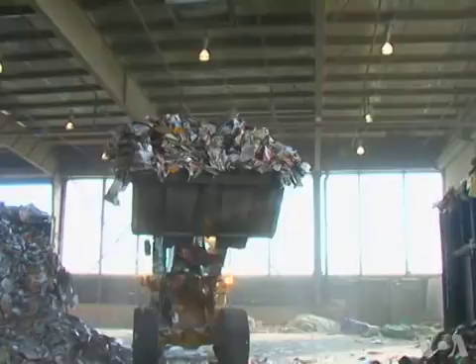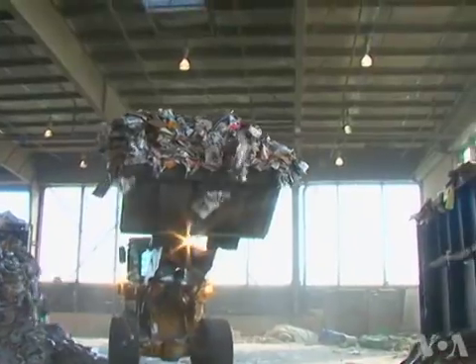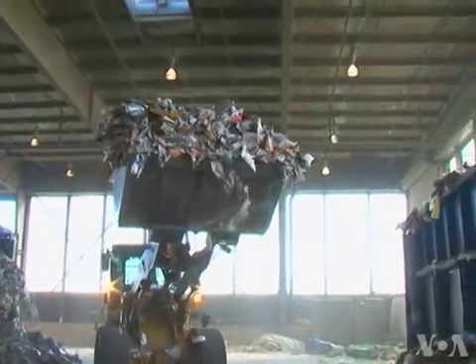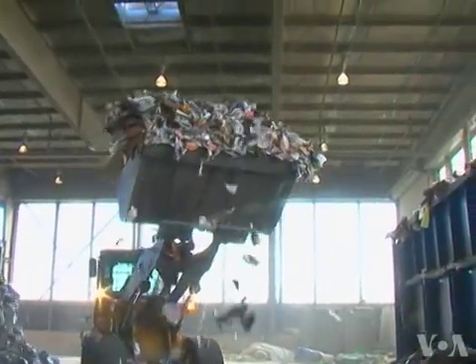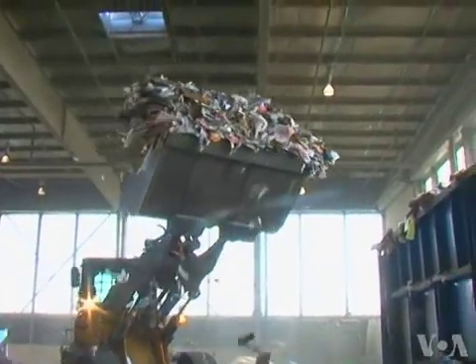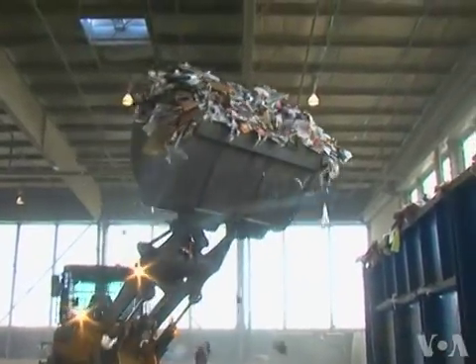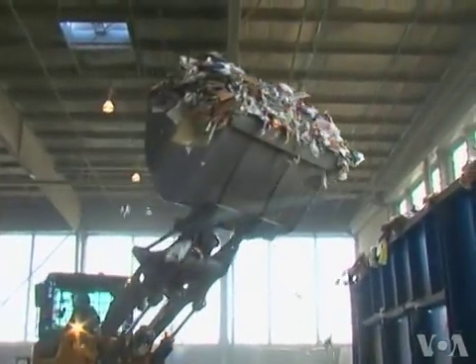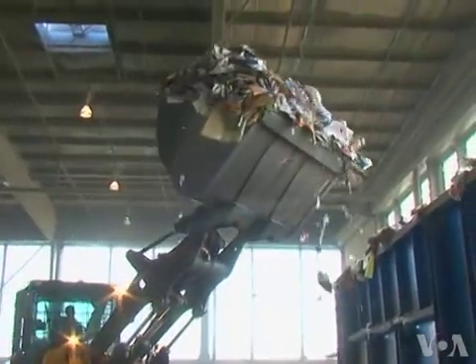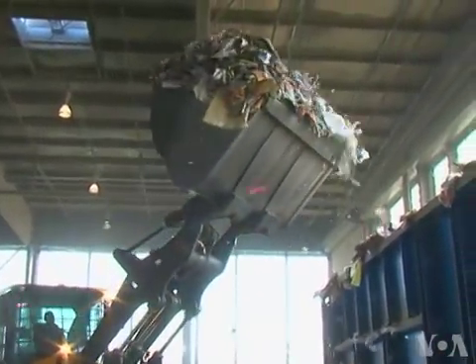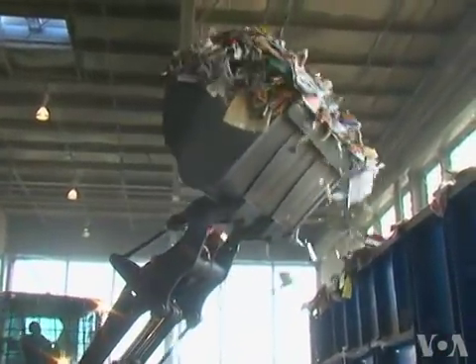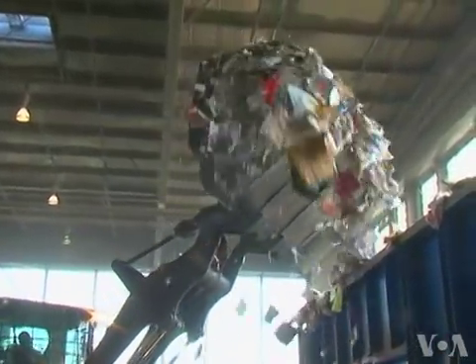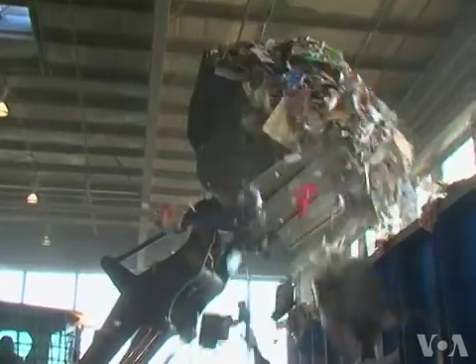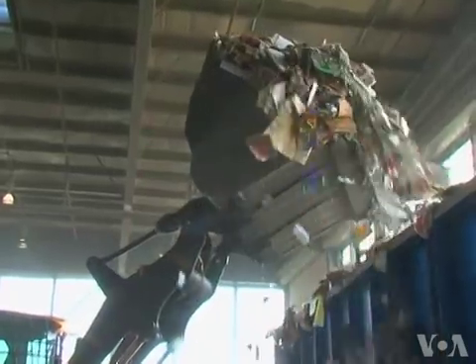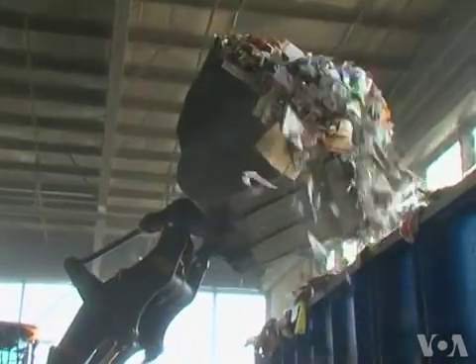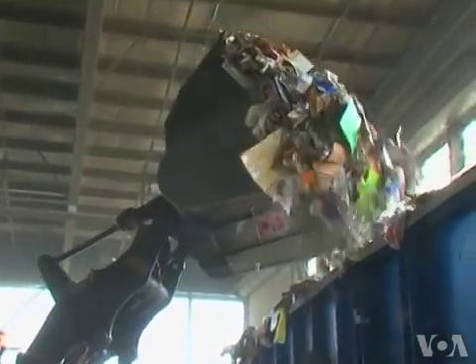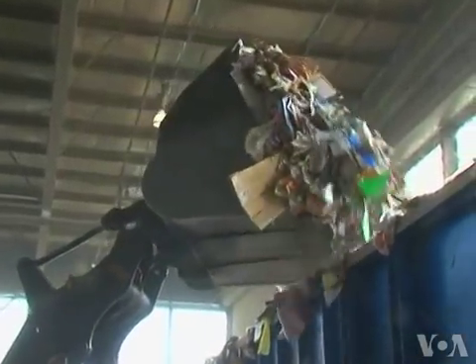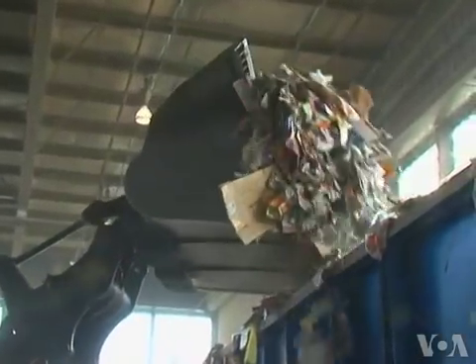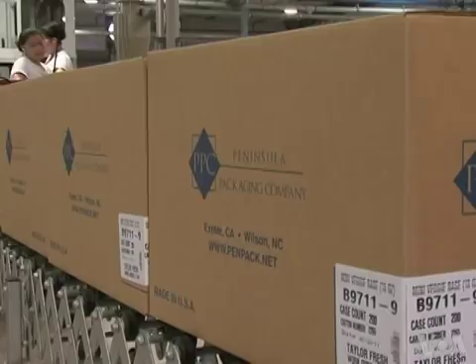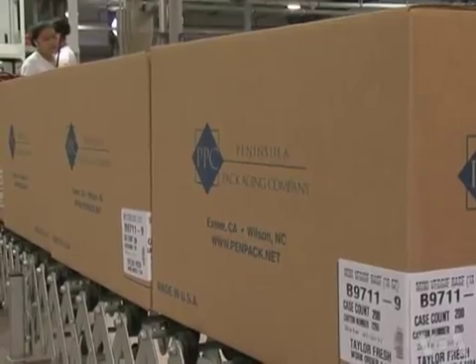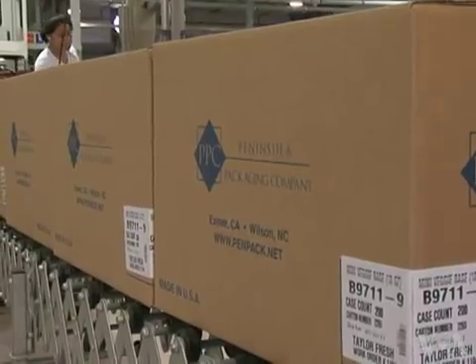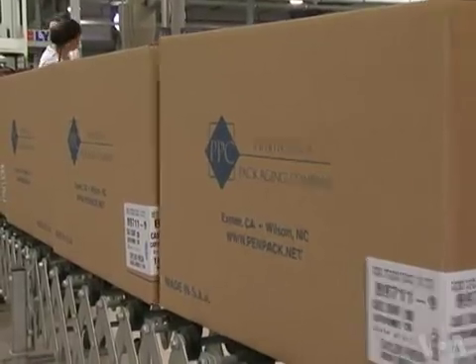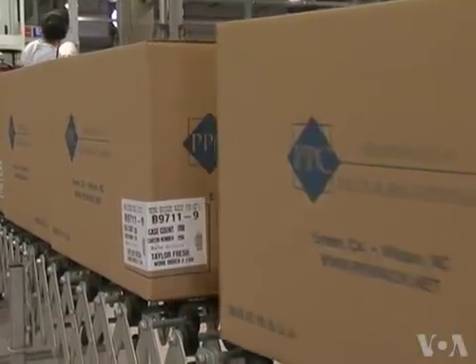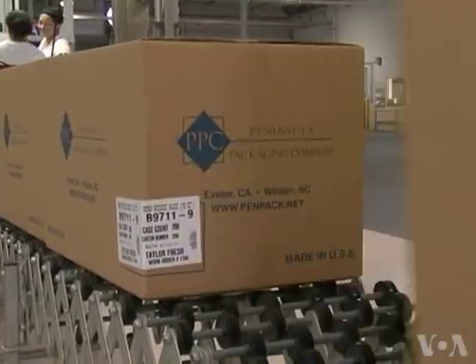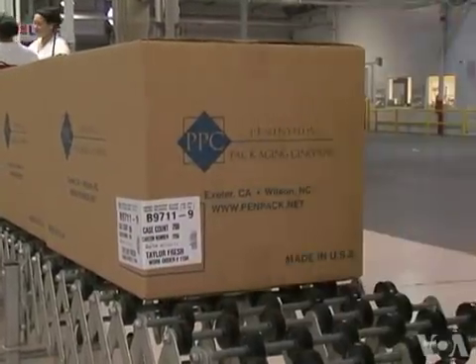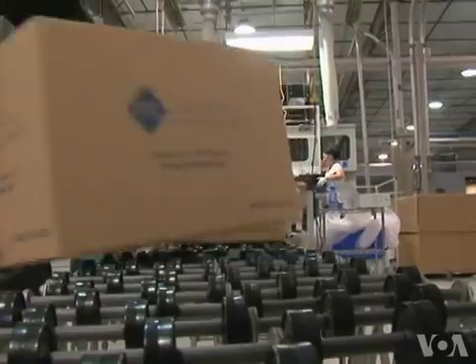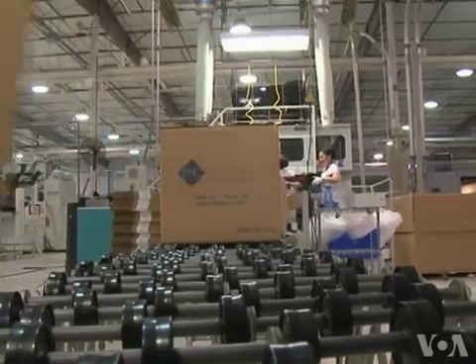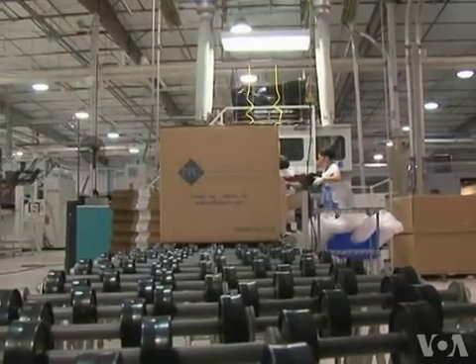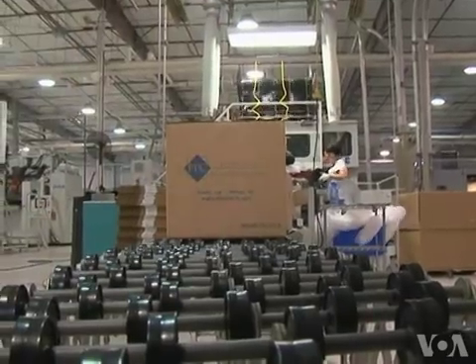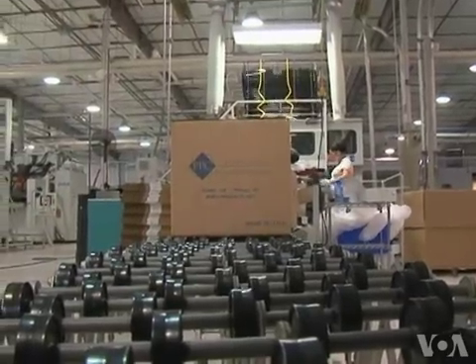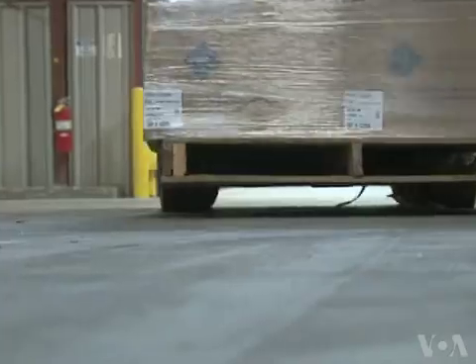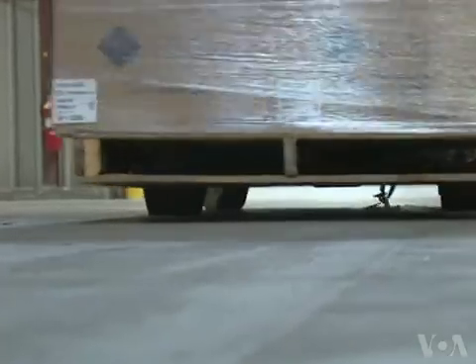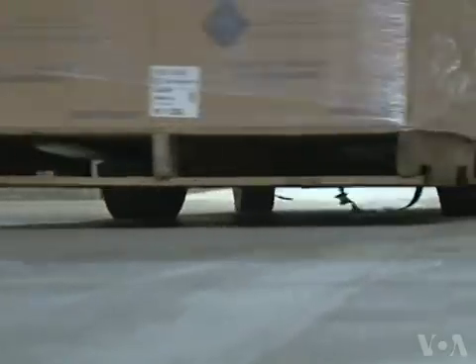Dozens of workers, hundreds of kilometers, and tons of plastic — all pieces of a waste industry that seems to waste as little as possible. From Peninsula Packaging in Wilson, North Carolina, Arashar Basadi for VOA News.